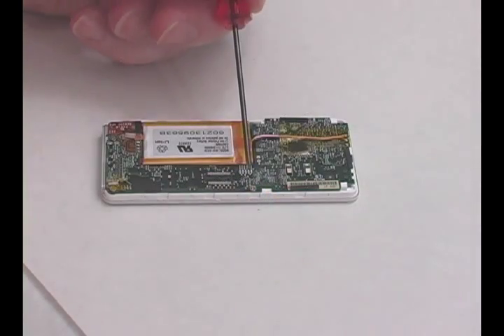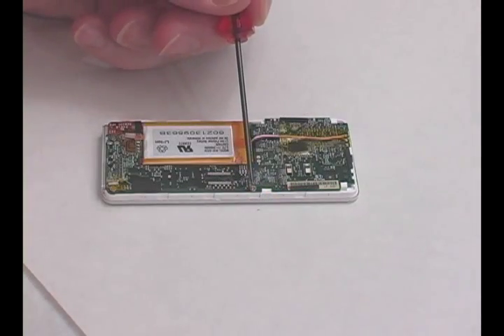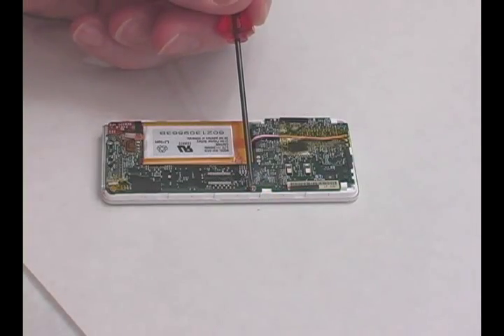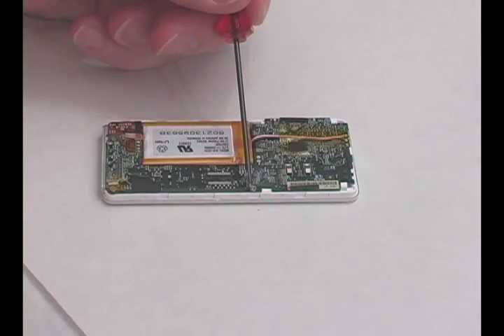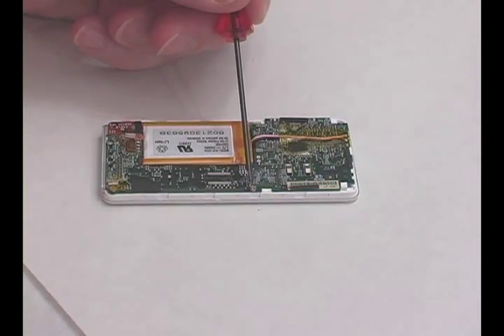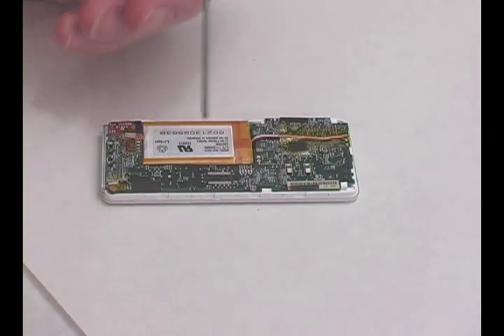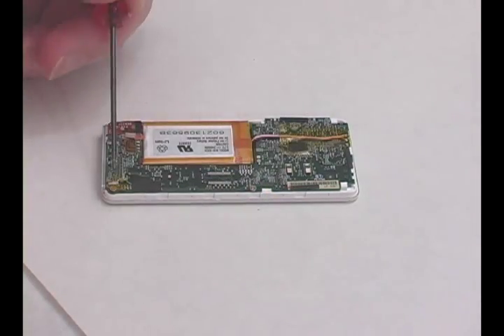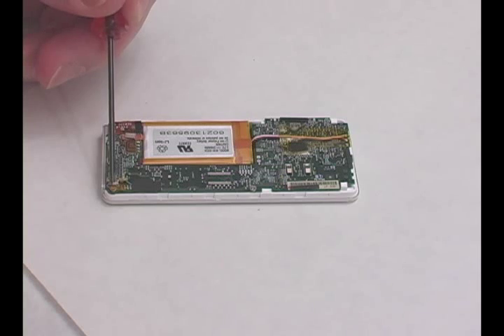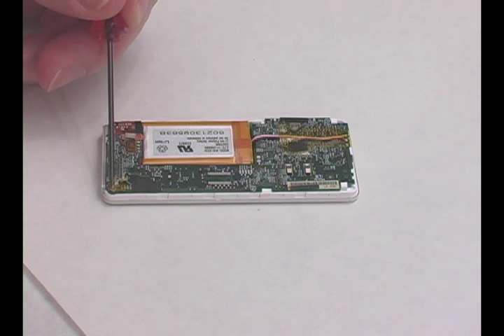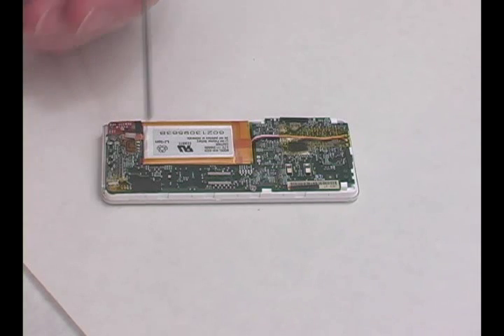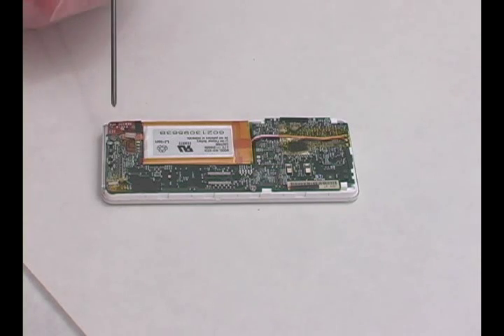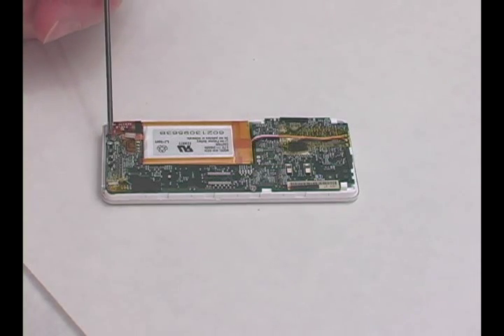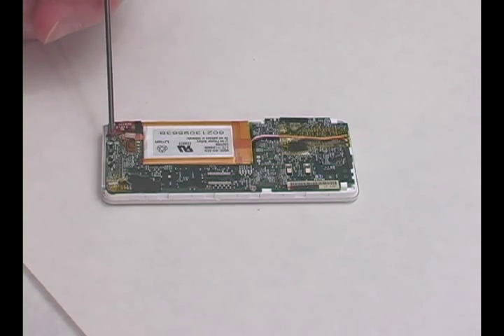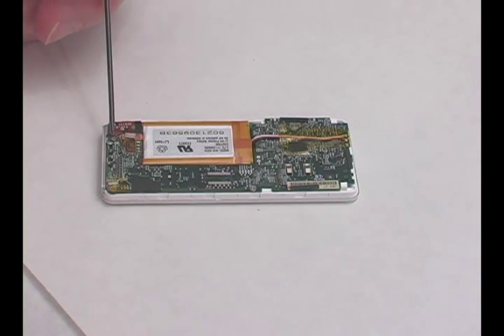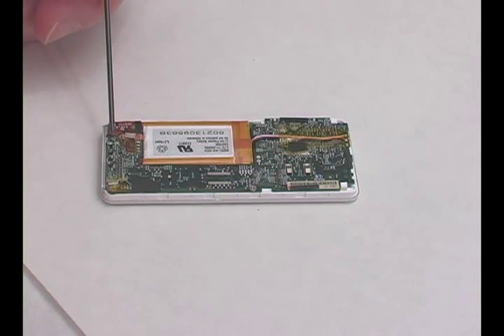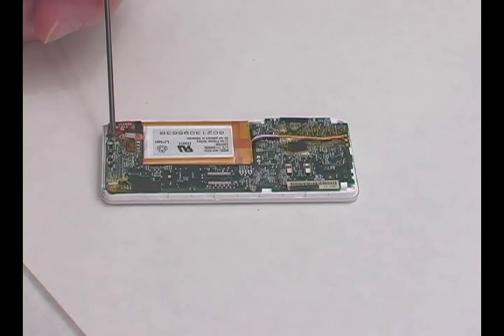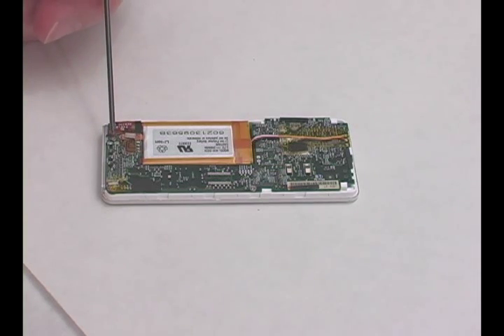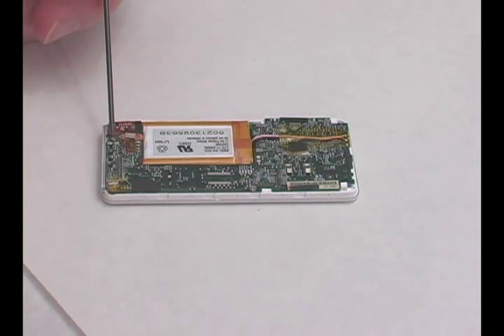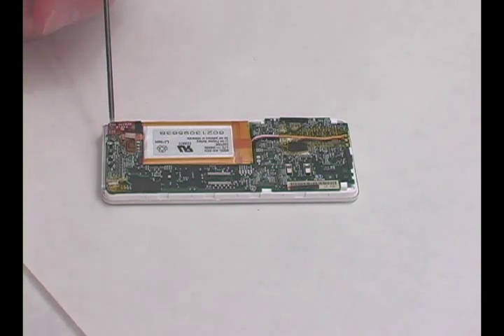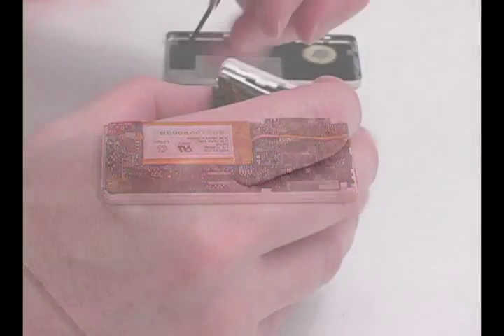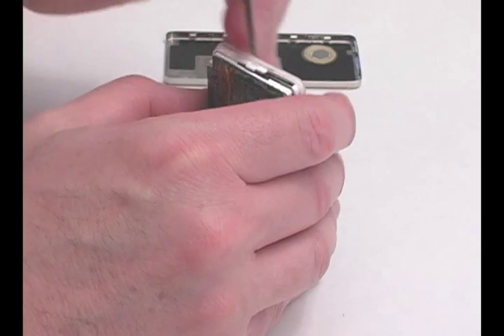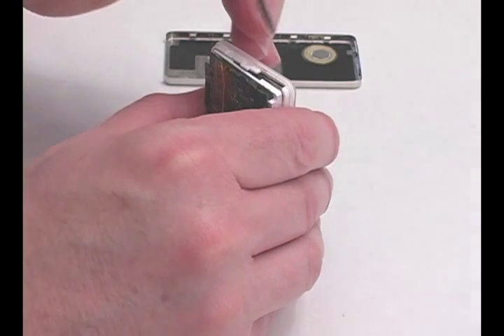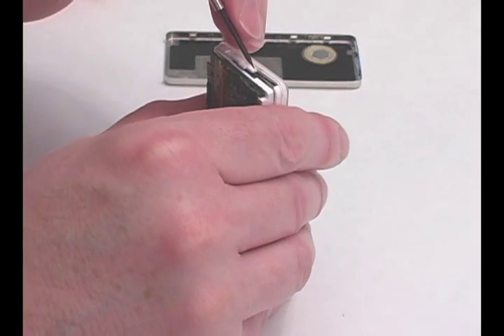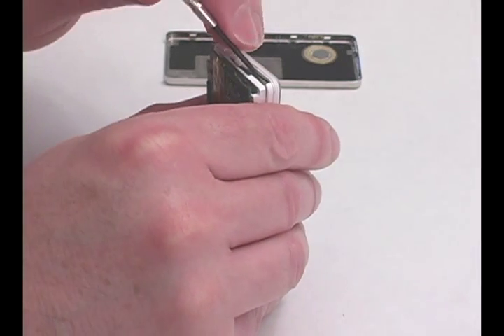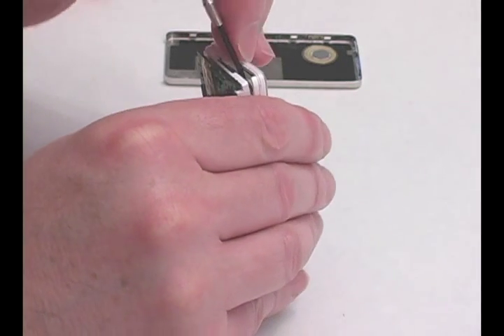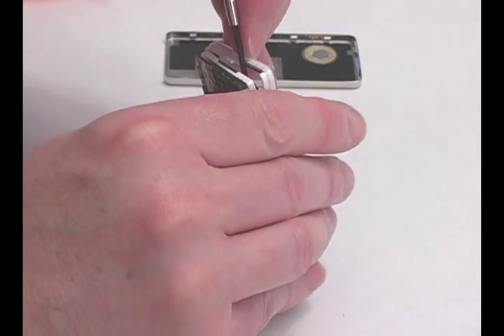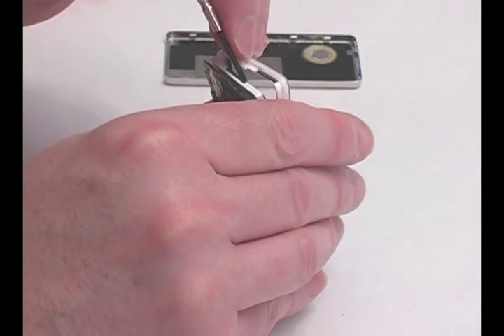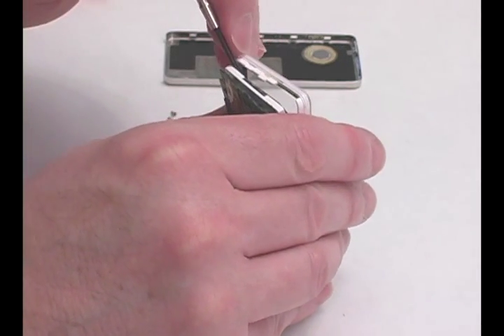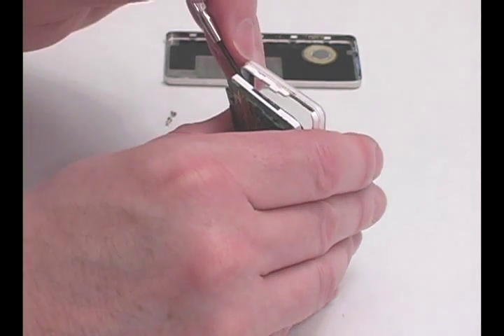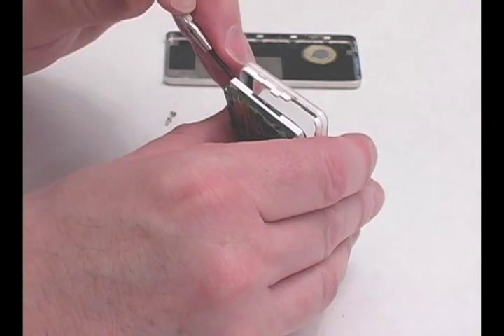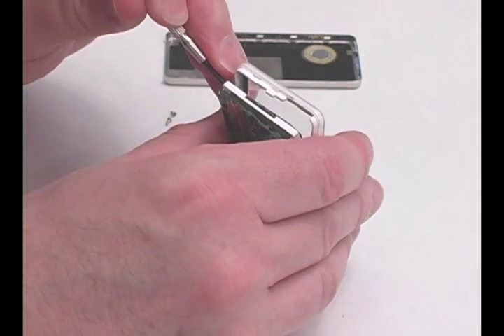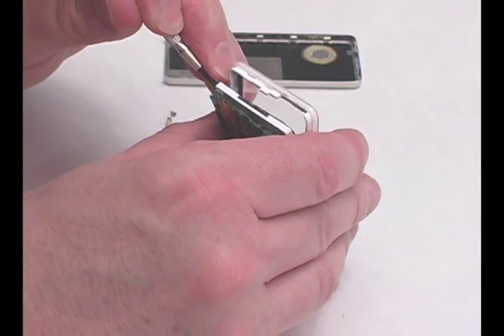Remove the three screws holding the main board in place. Pry out the LCD screen, being careful not to scratch the faceplate.